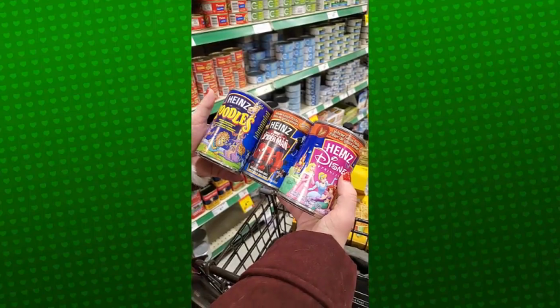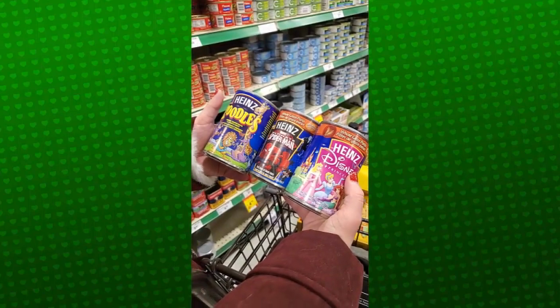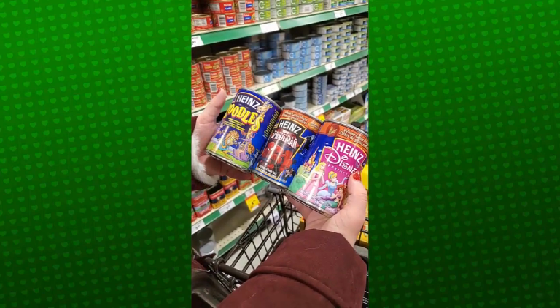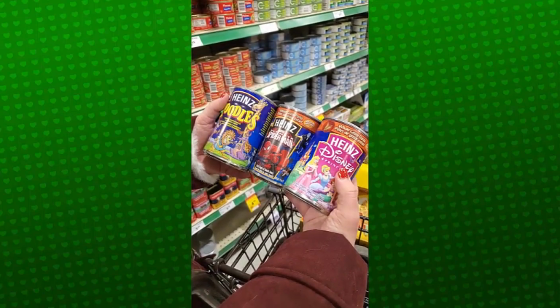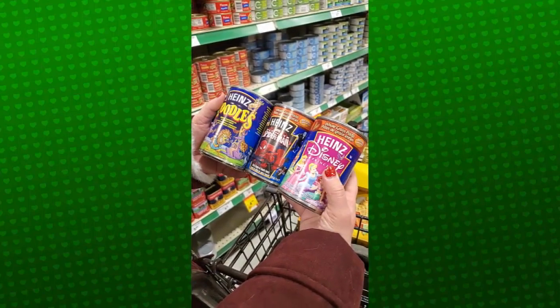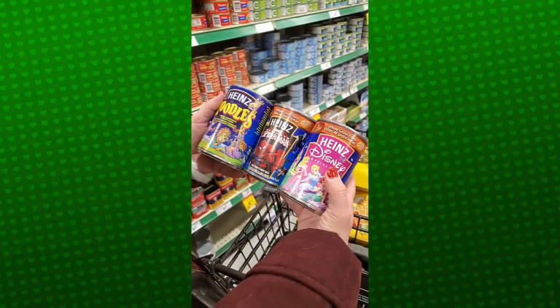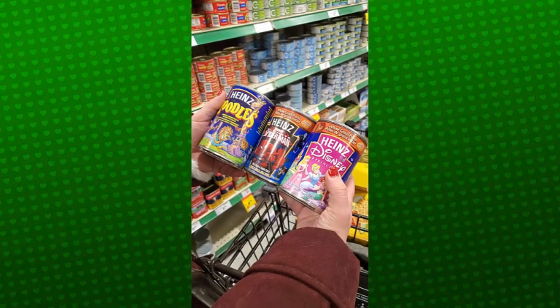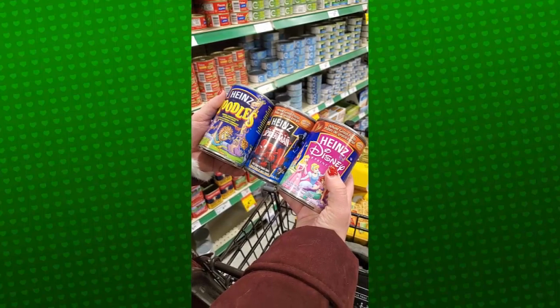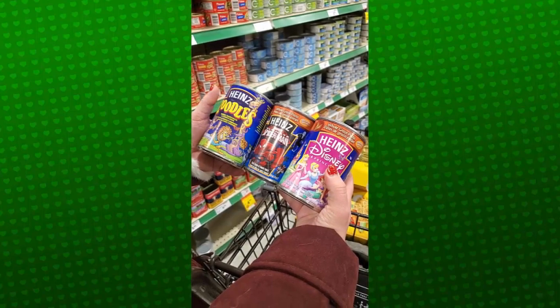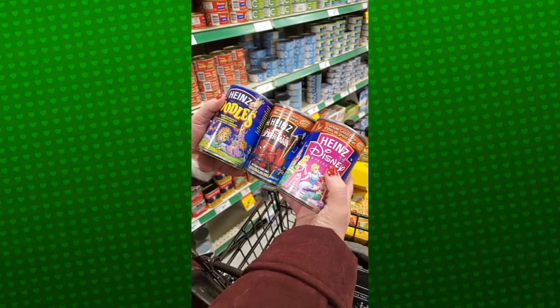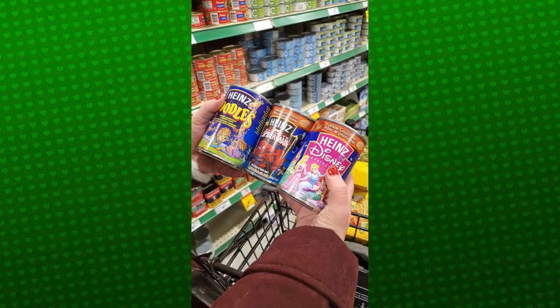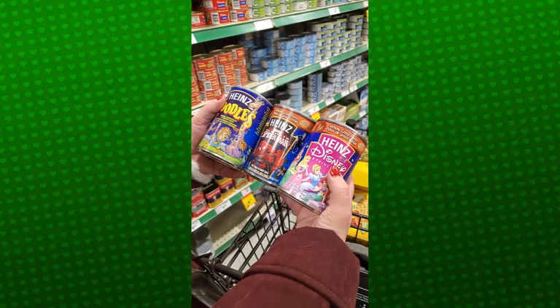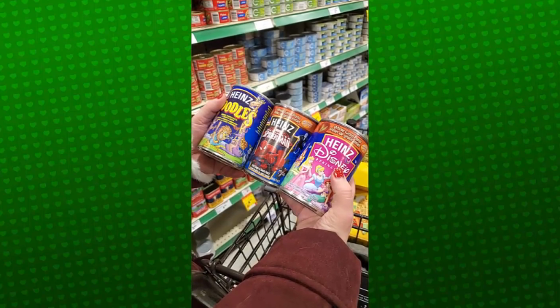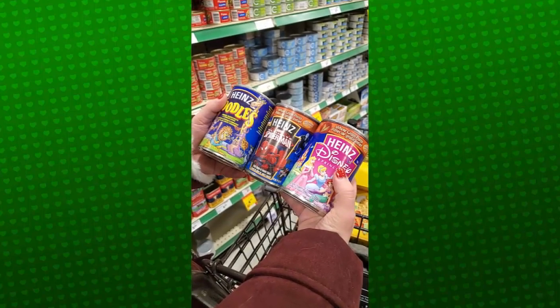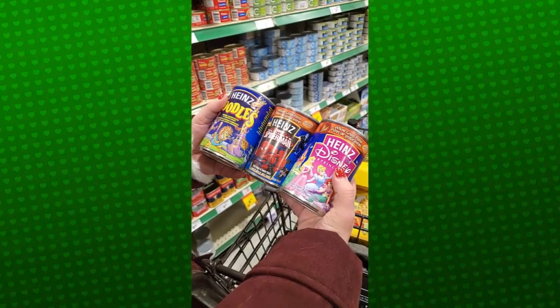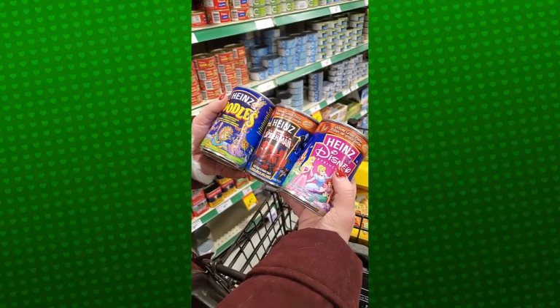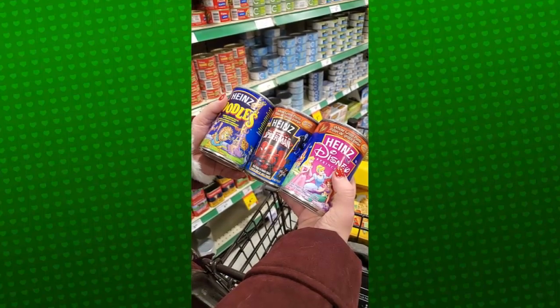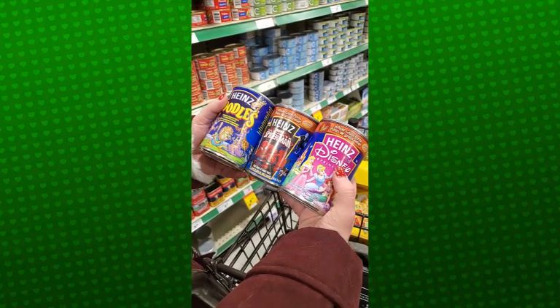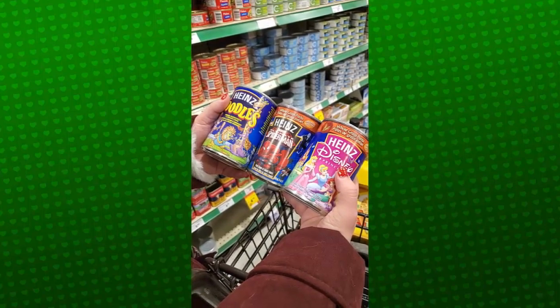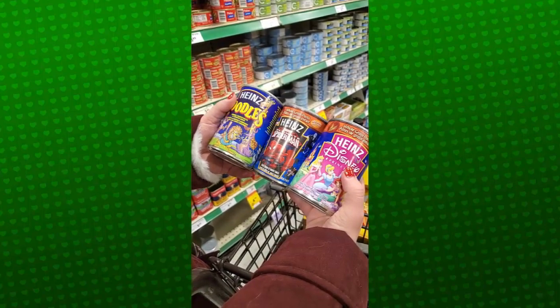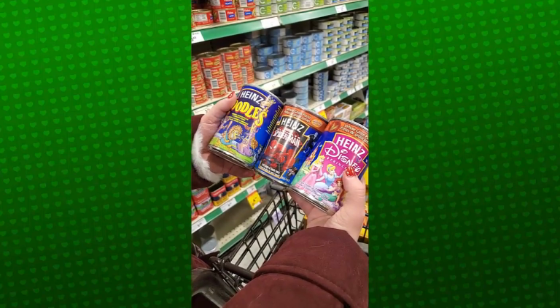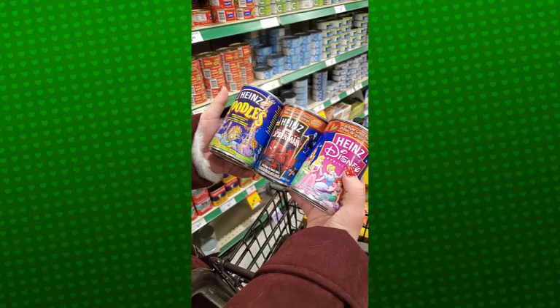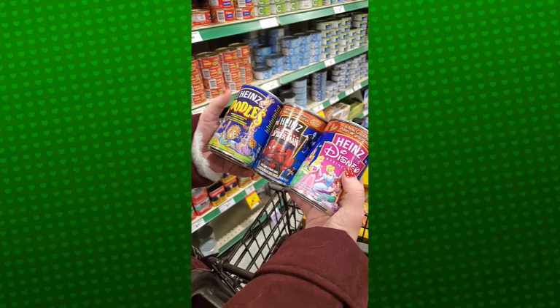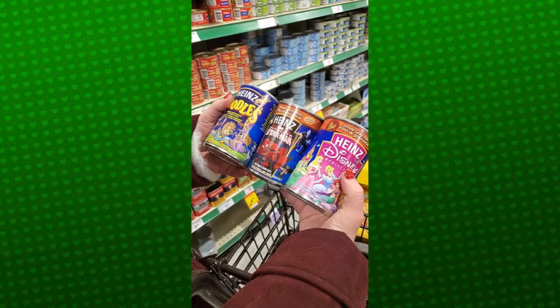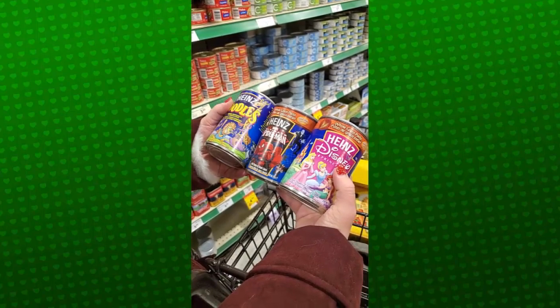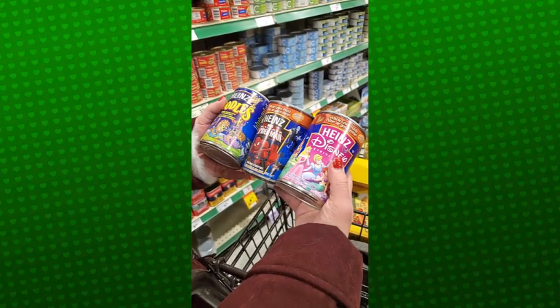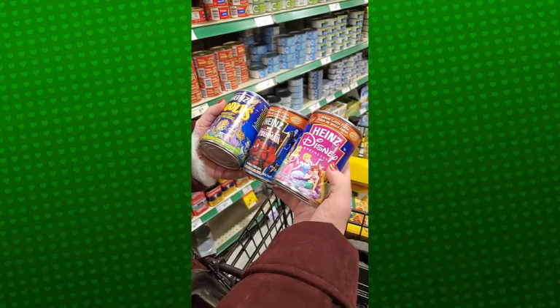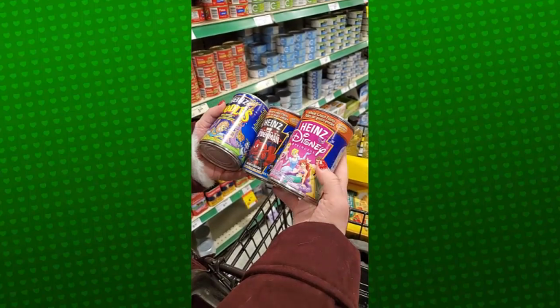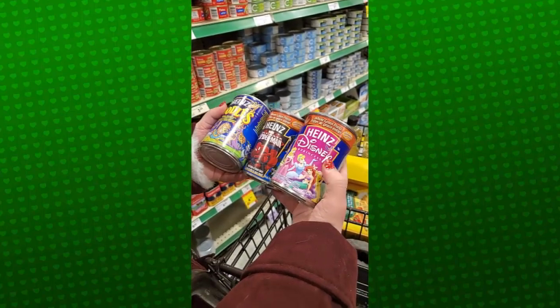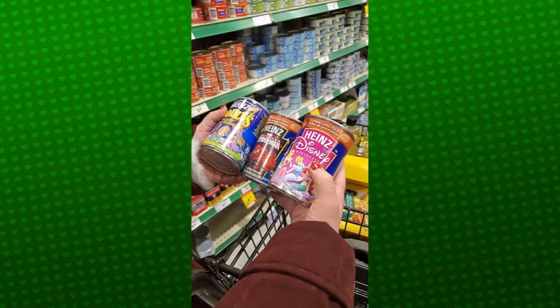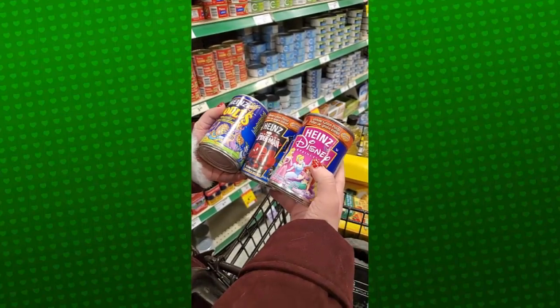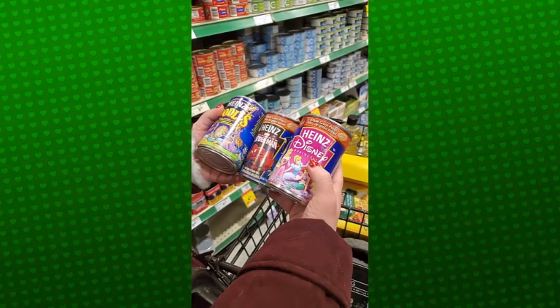The last thing that we're going to be getting are these cans of pasta. You can eat them cold, so they don't even have to heat them up, which is really great. We got Zoodles, Spider-Man, and some Disney Princesses.